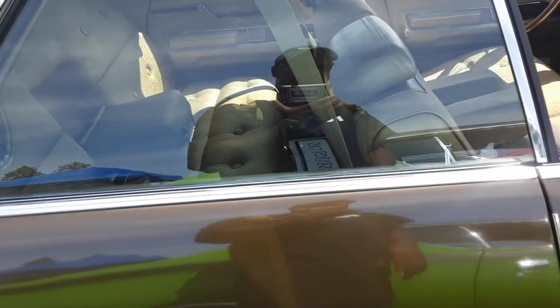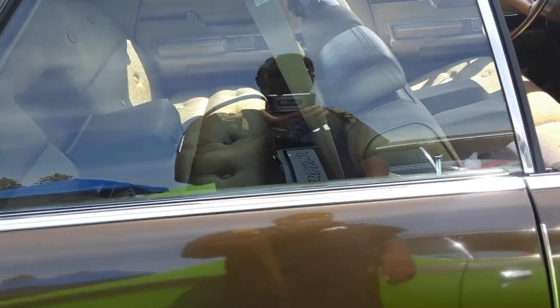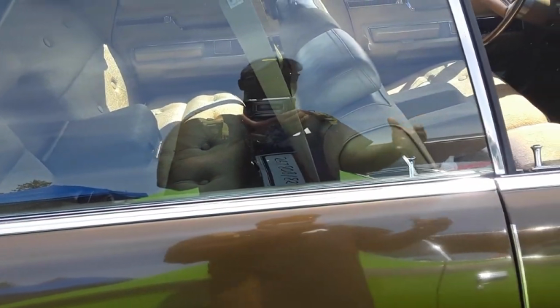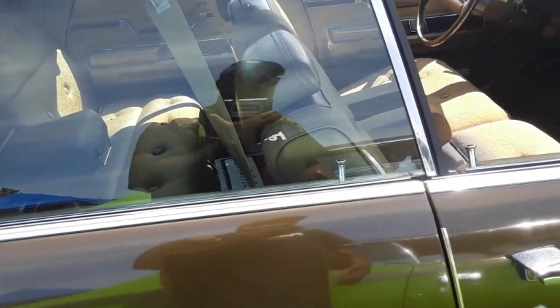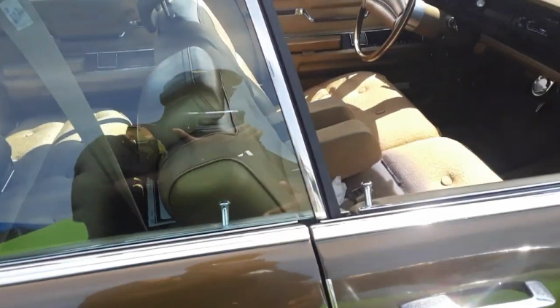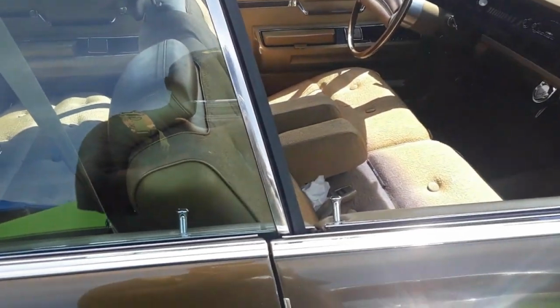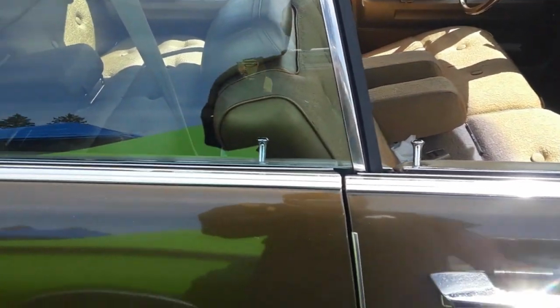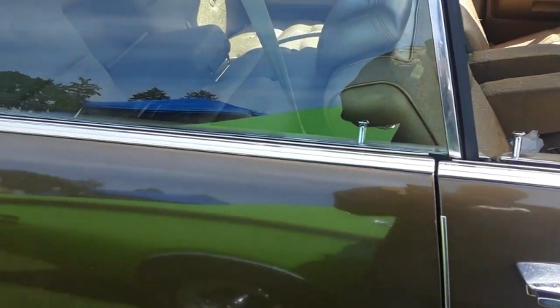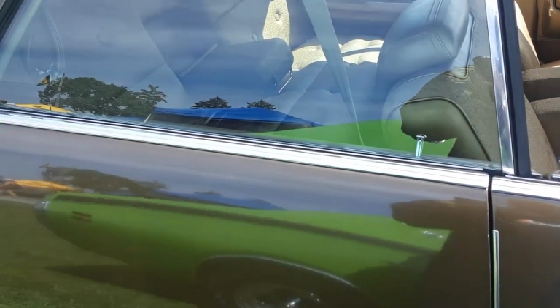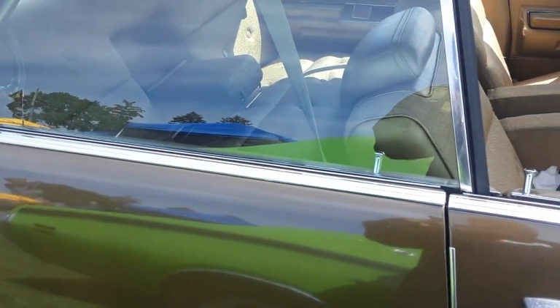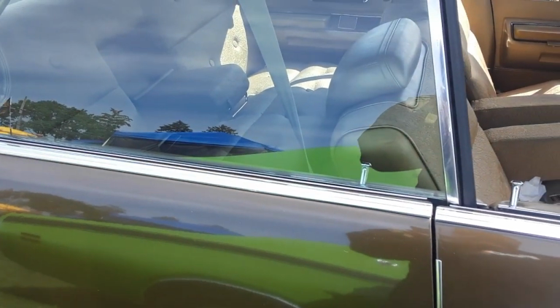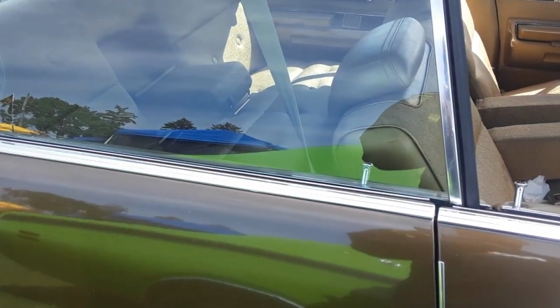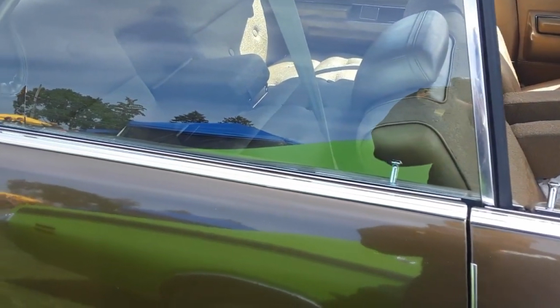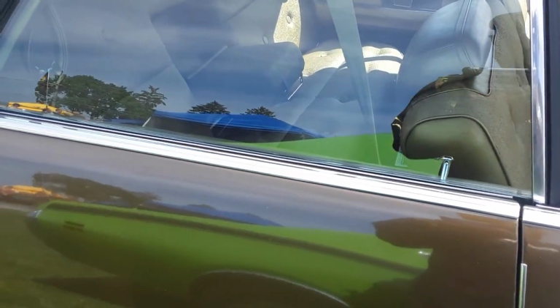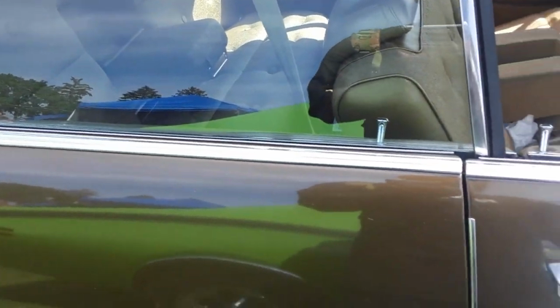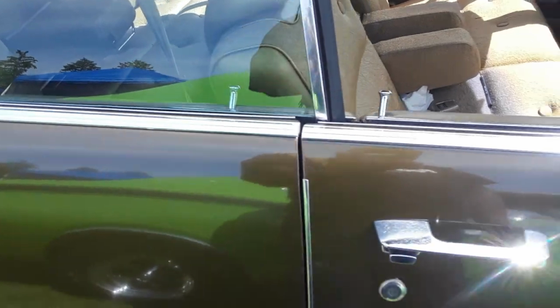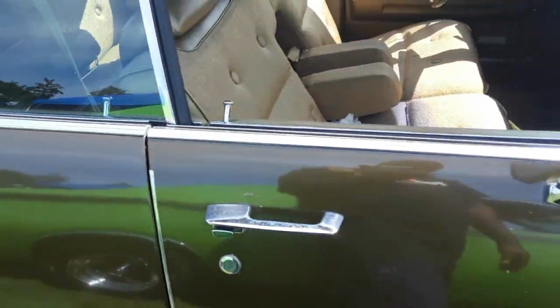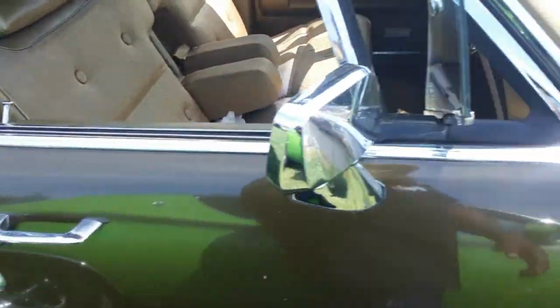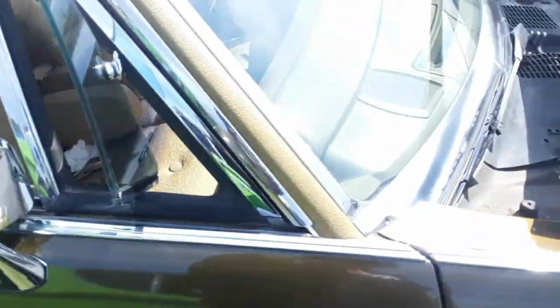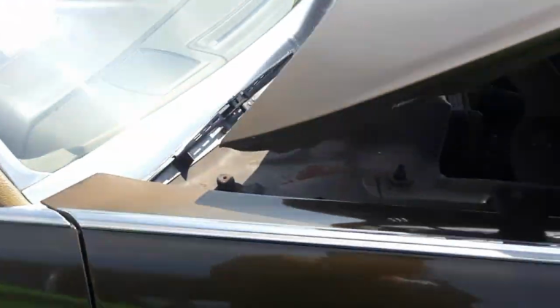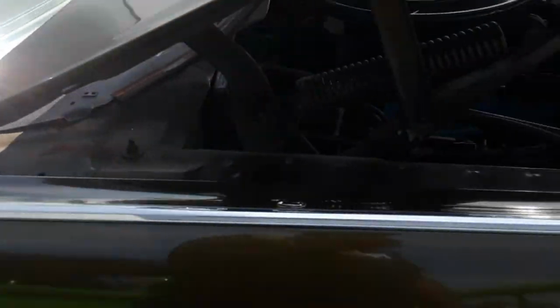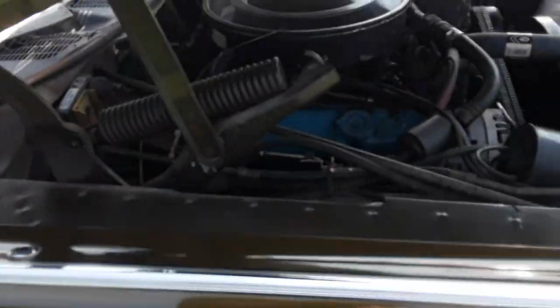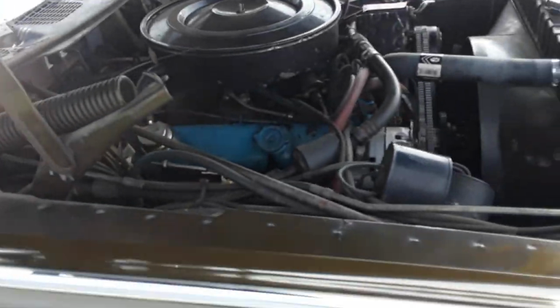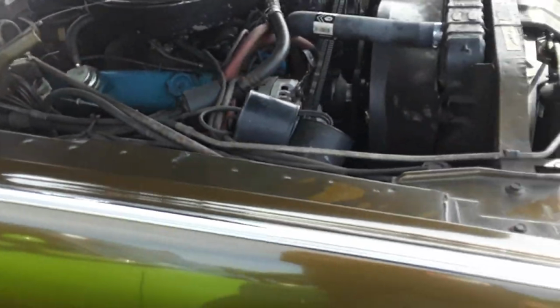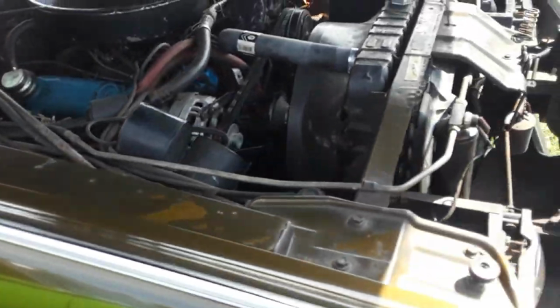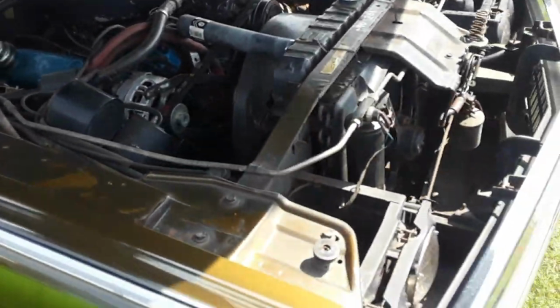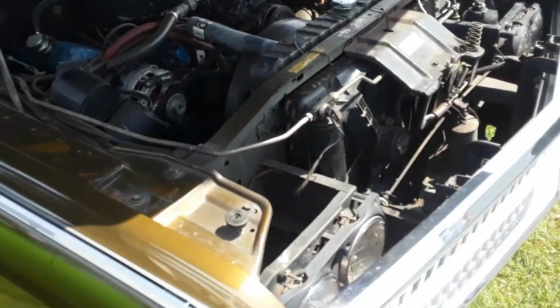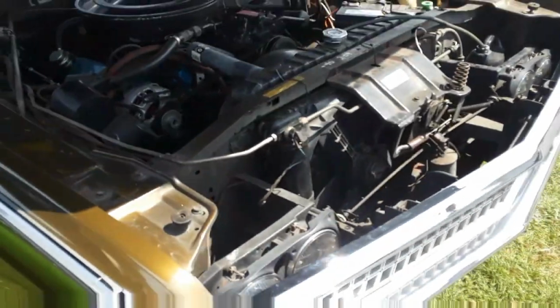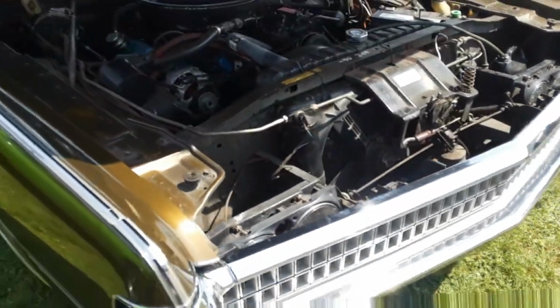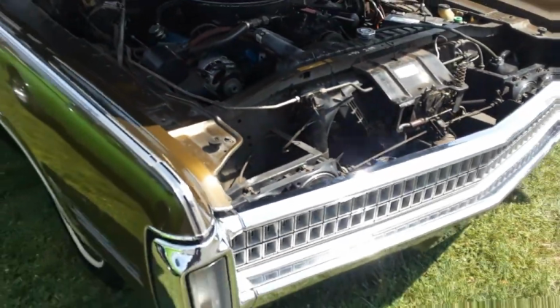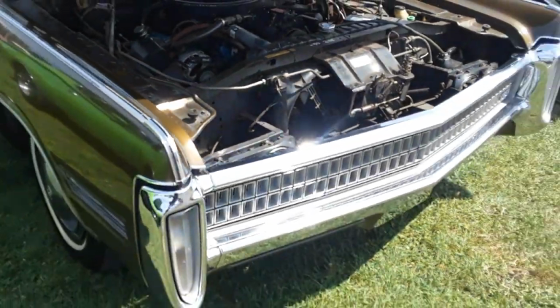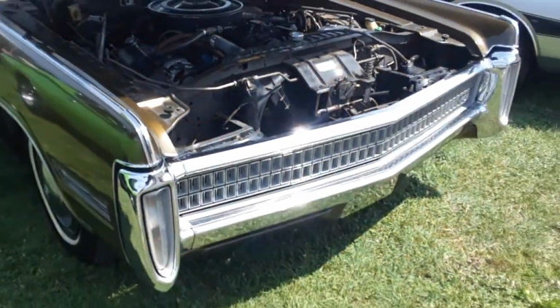A car like this has to be driven, man. The problem is you're only going to get like 14 miles a gallon in it, but this is a car that is meant to be driven on the road.